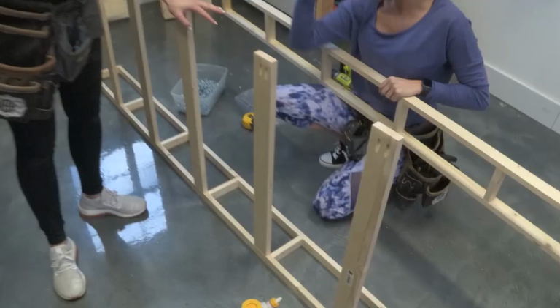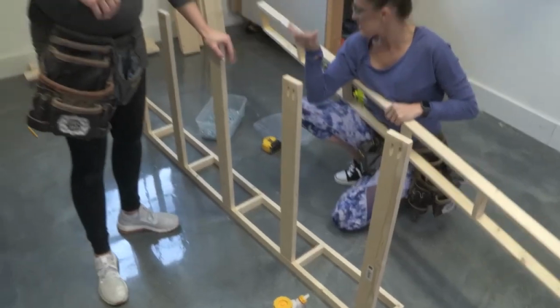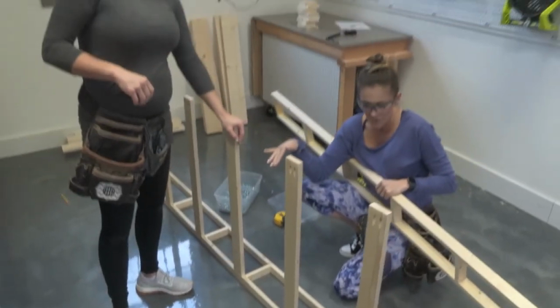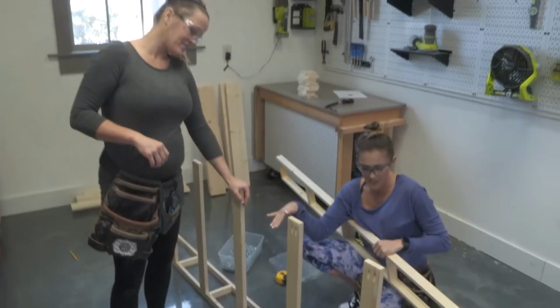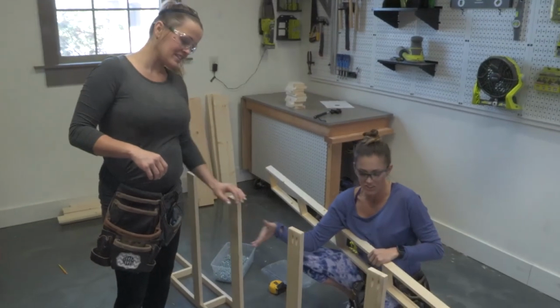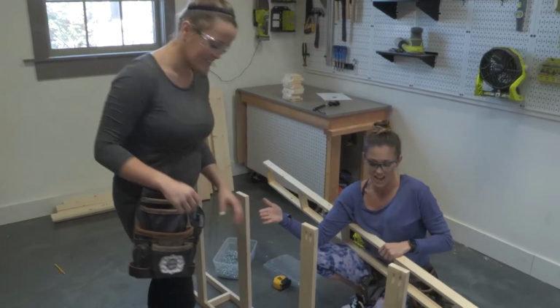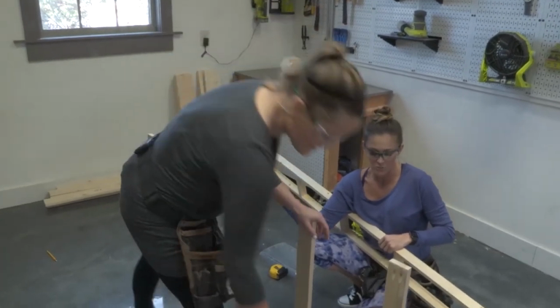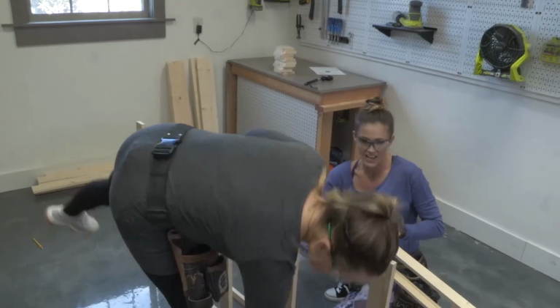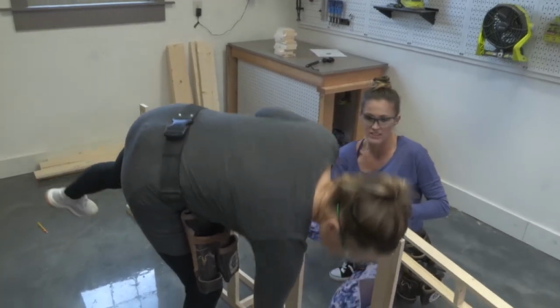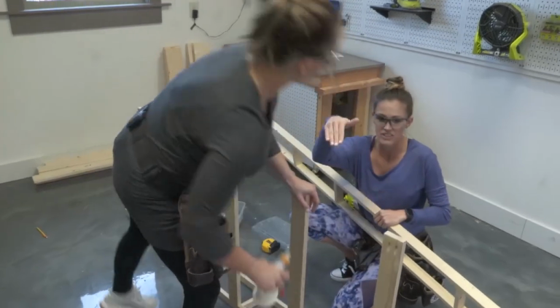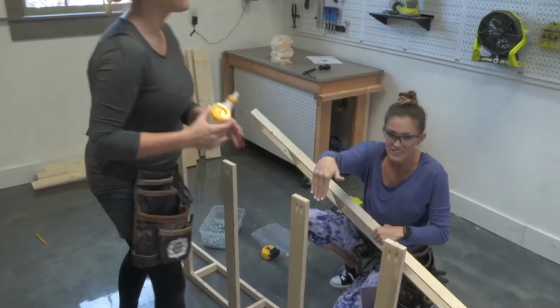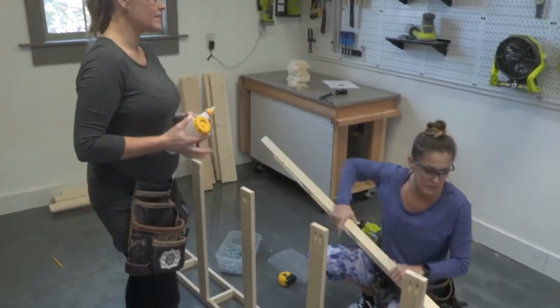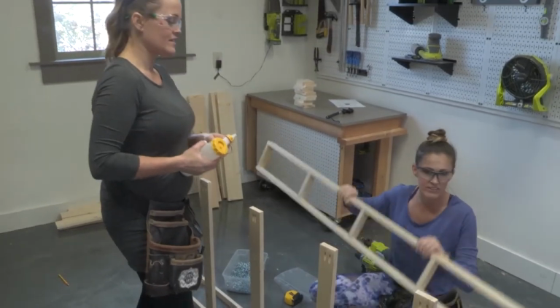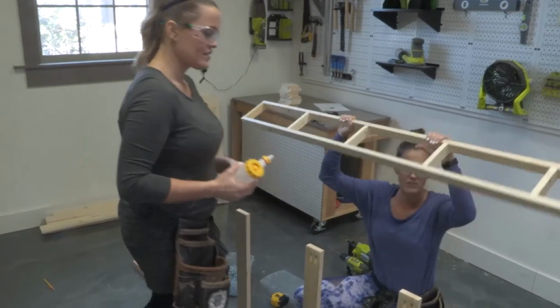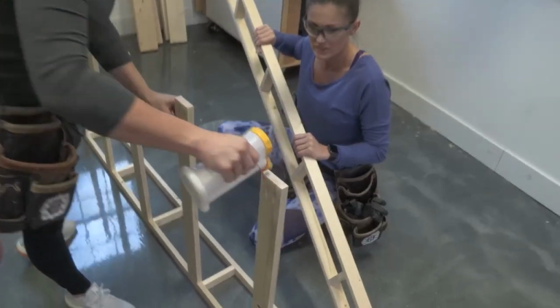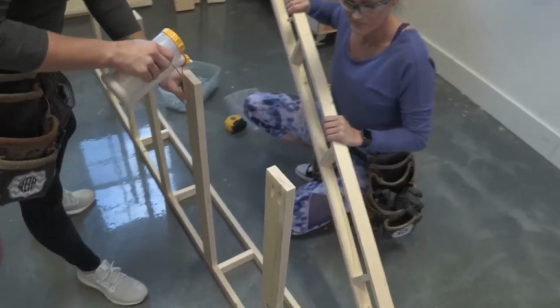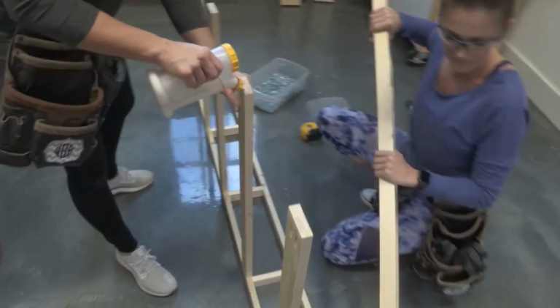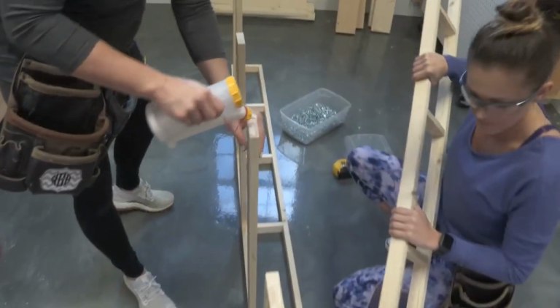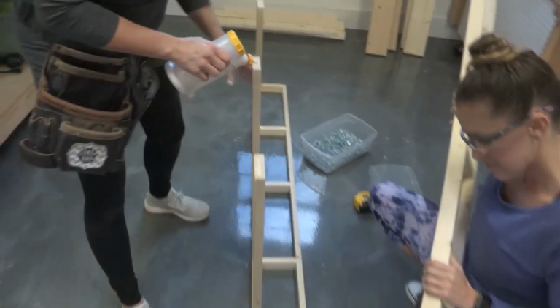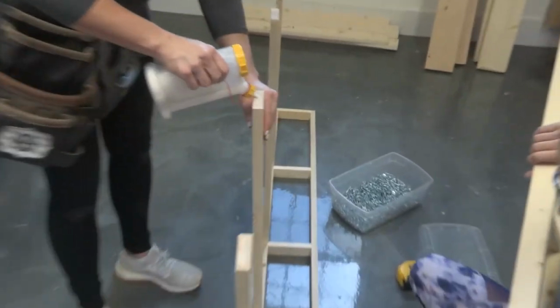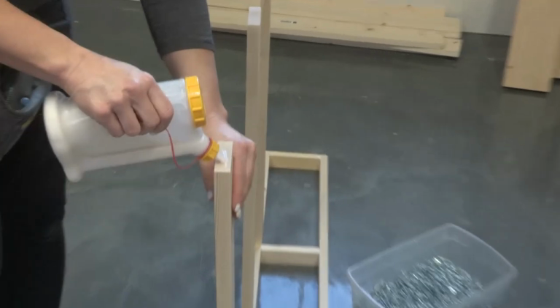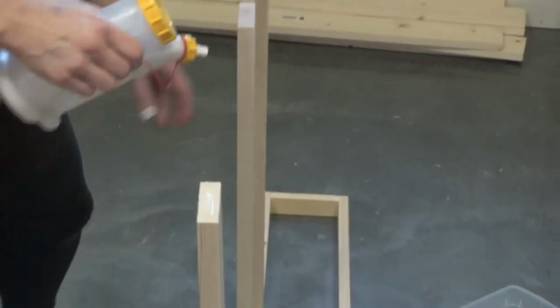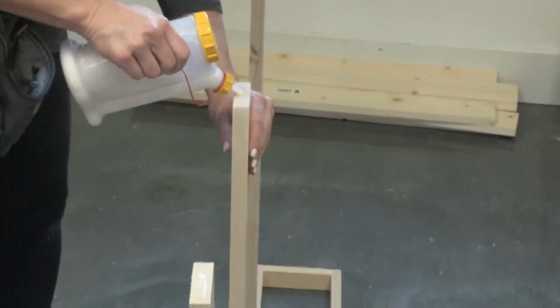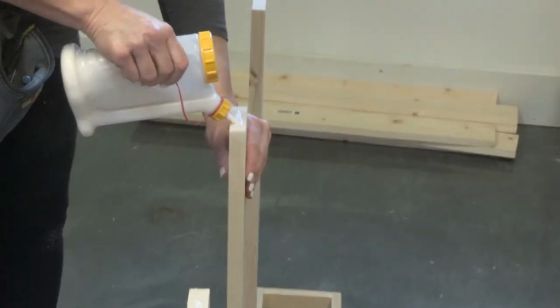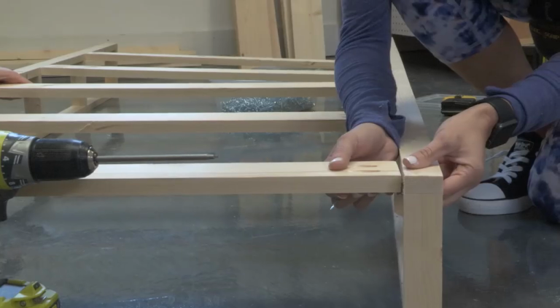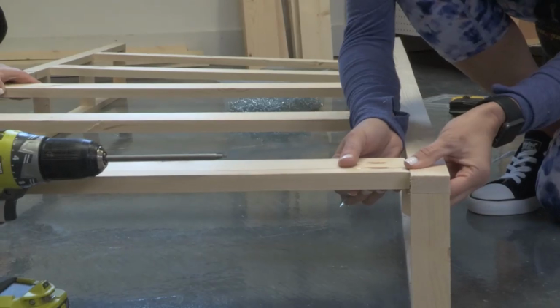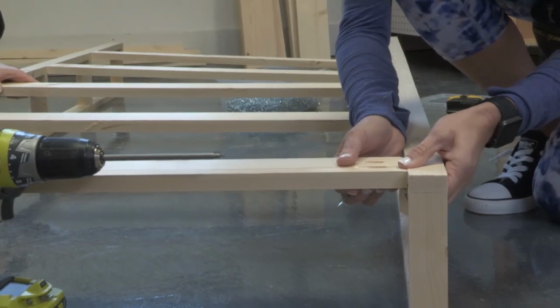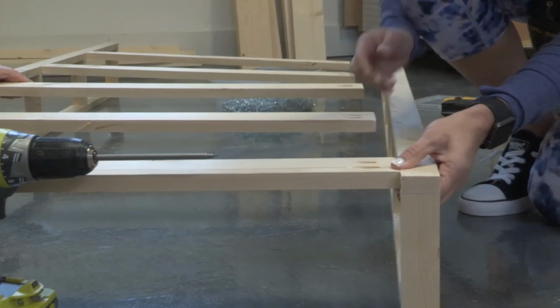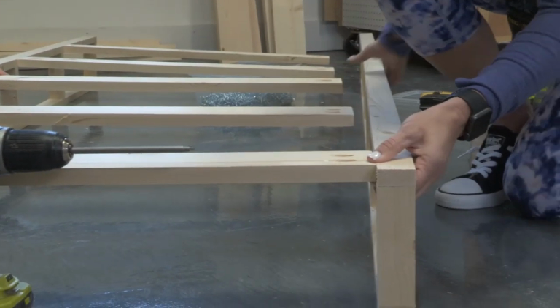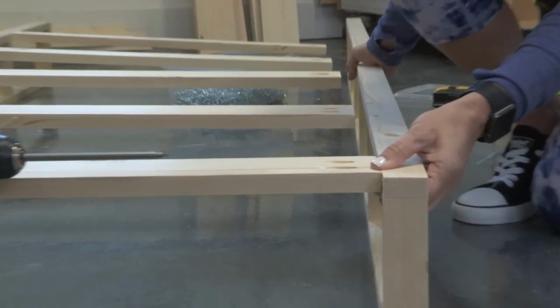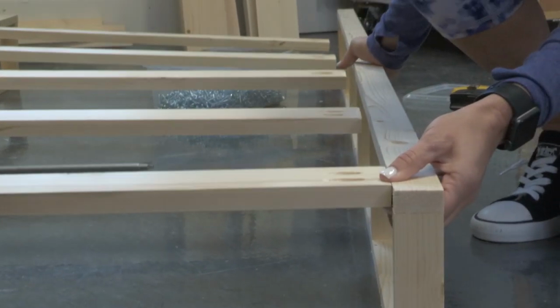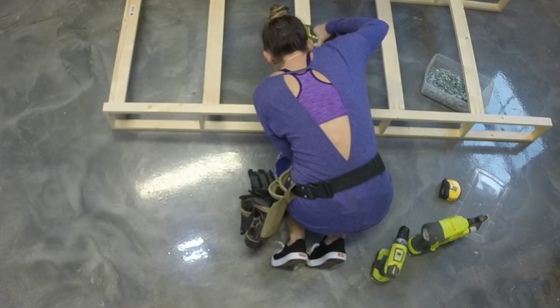So this is where we're at right now. You'll have one ladder piece with the cleats on top, and now it's time to attach the second ladder. We're going to flip it over, which makes it easier to attach these pocket hole screws.